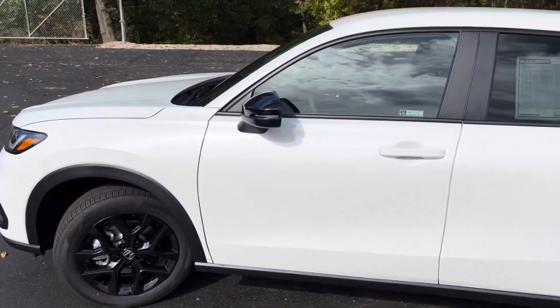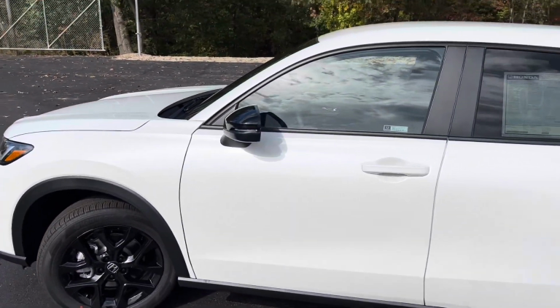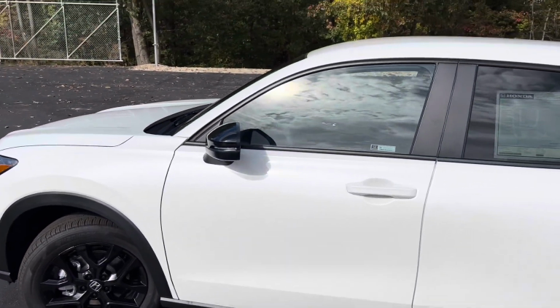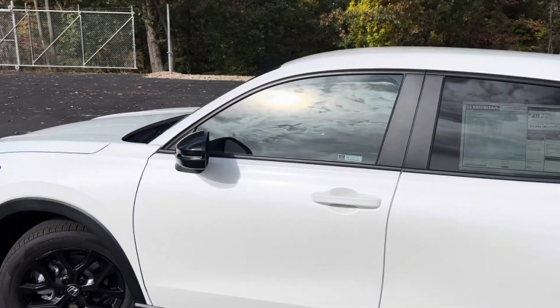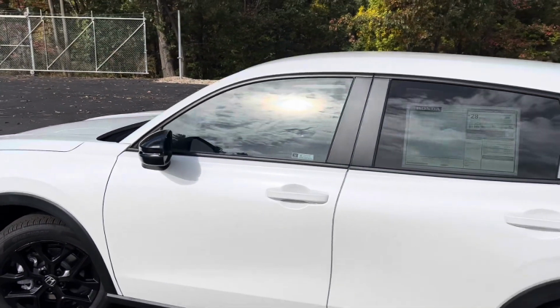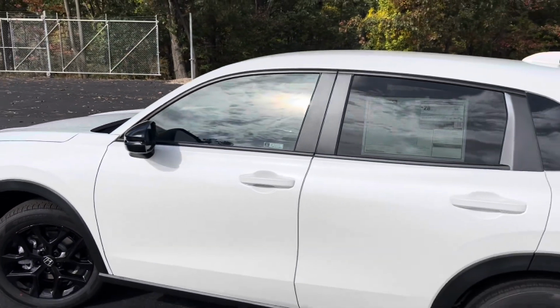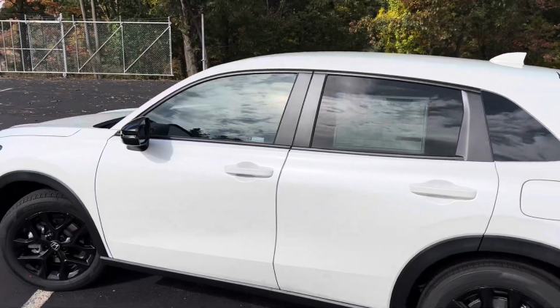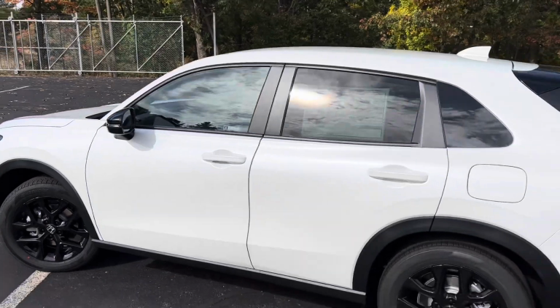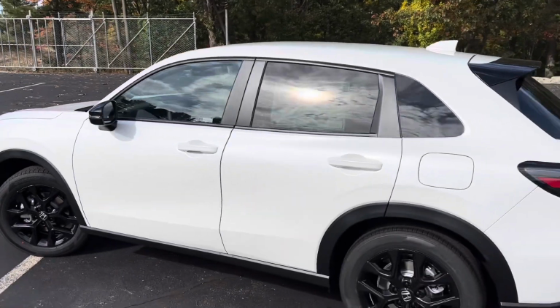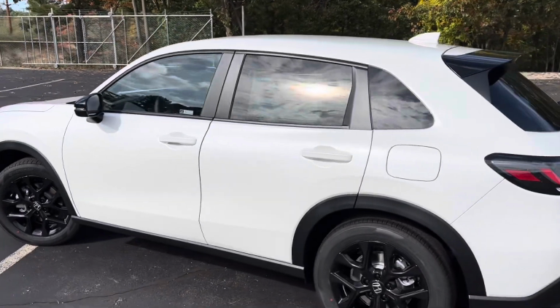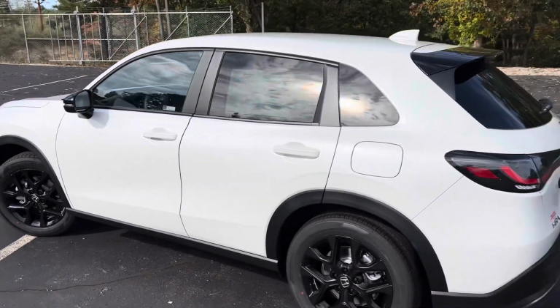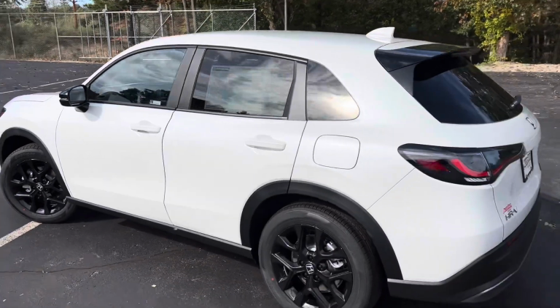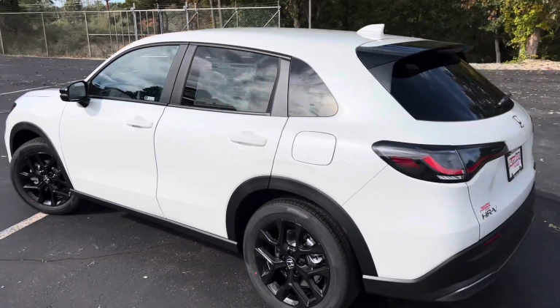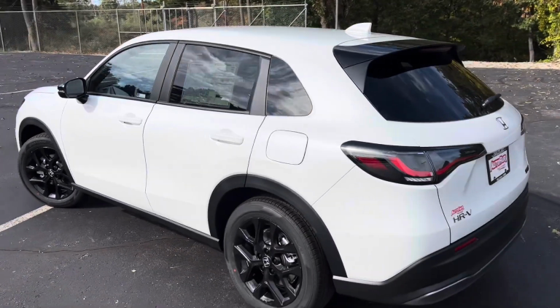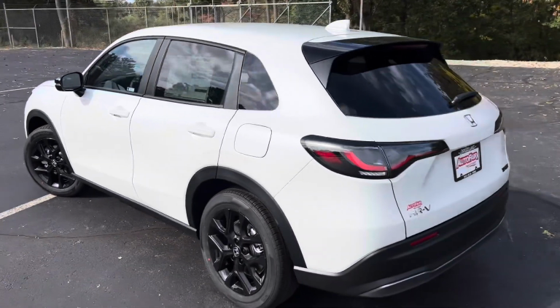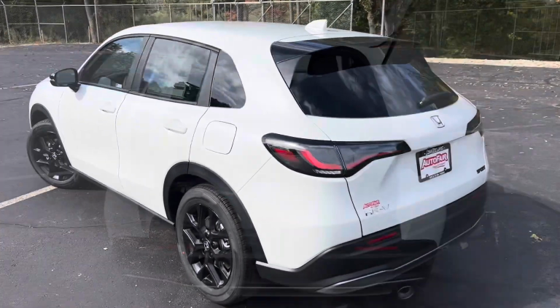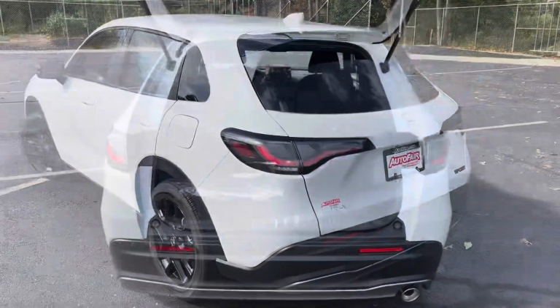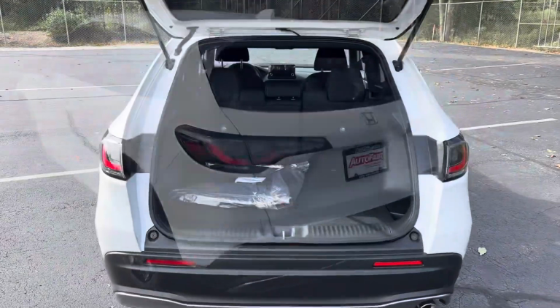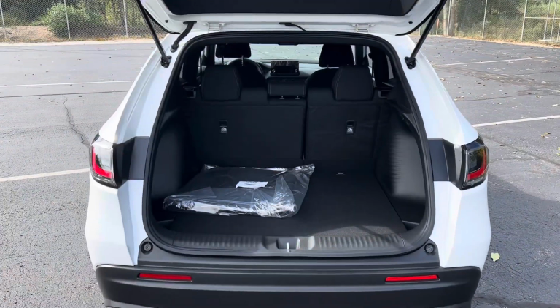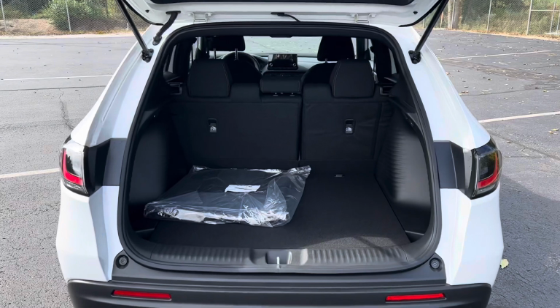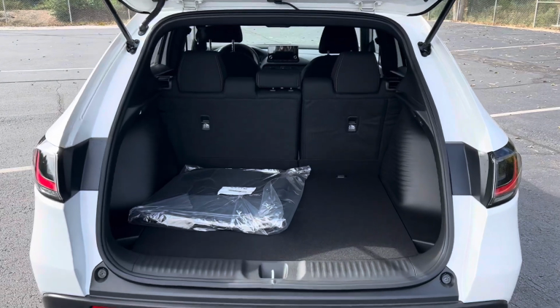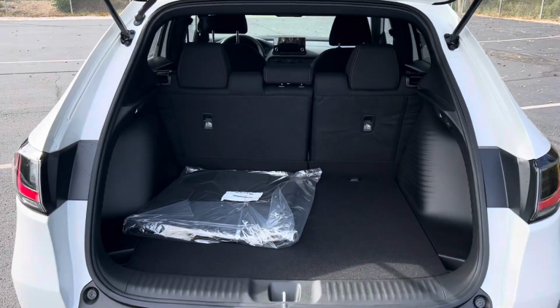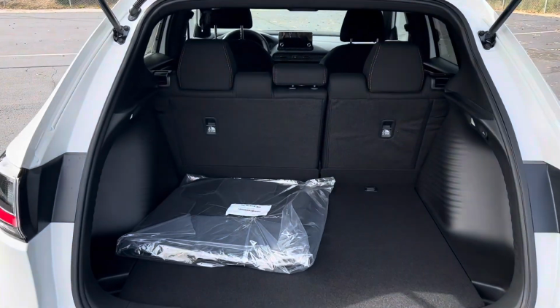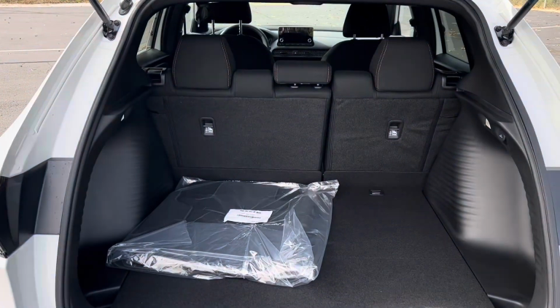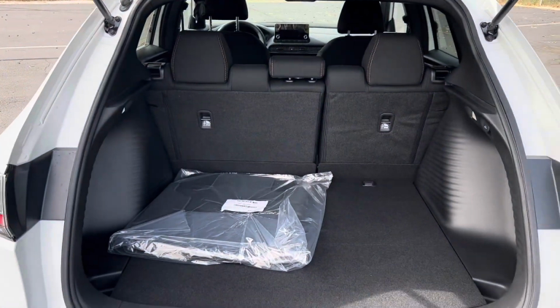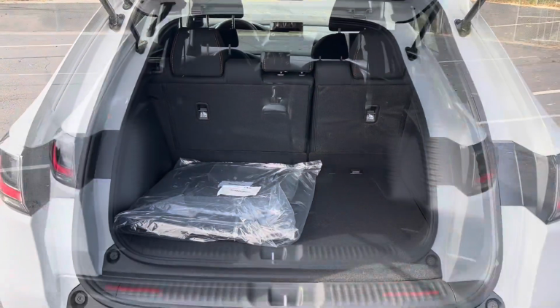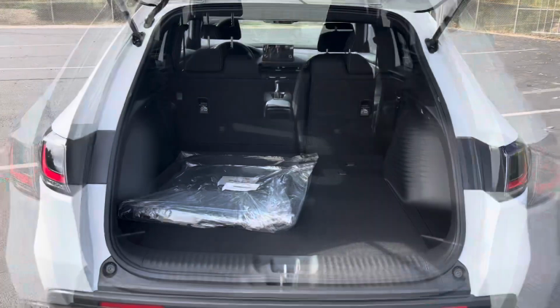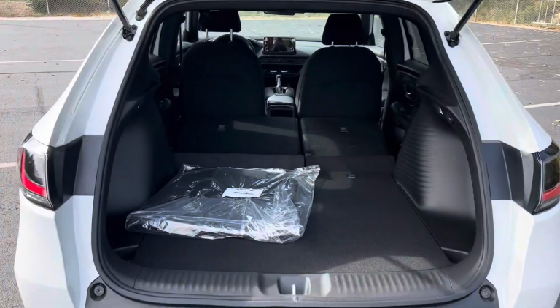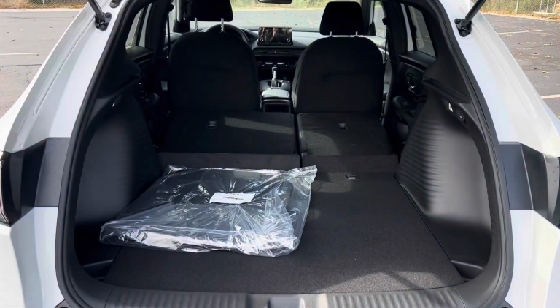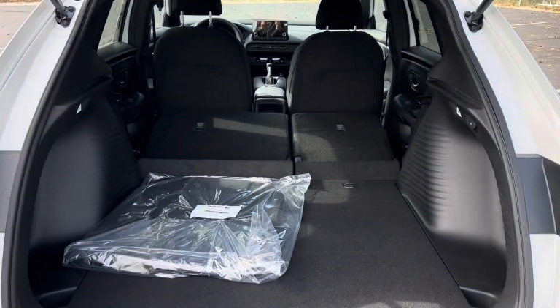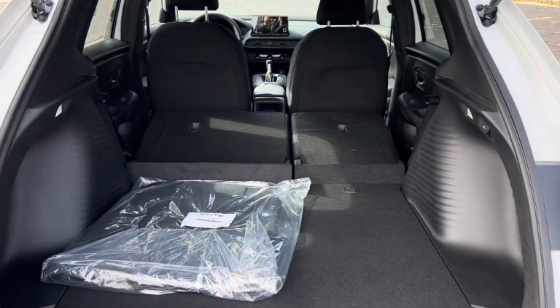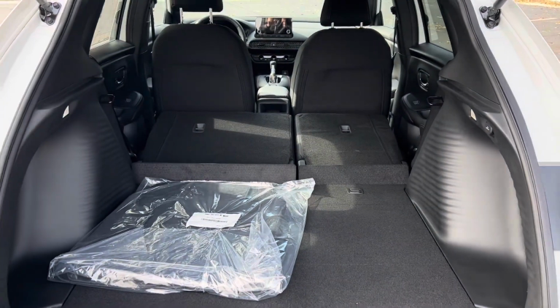Got the black mirrors to match. Come around here to the back. Here's a look at the inside with the seats up, and then here's also a look with the seats down.